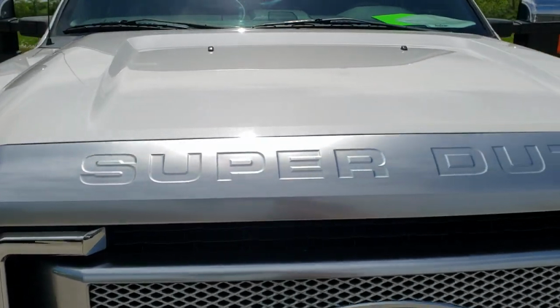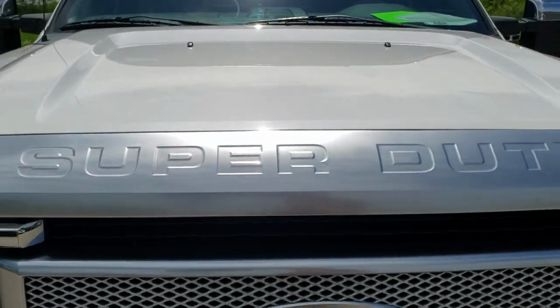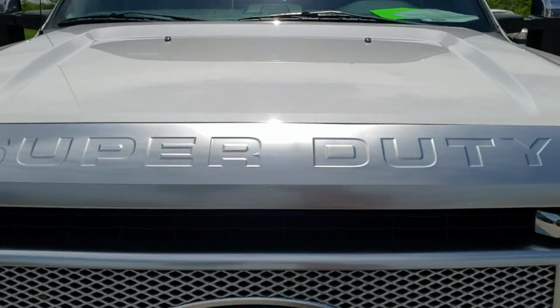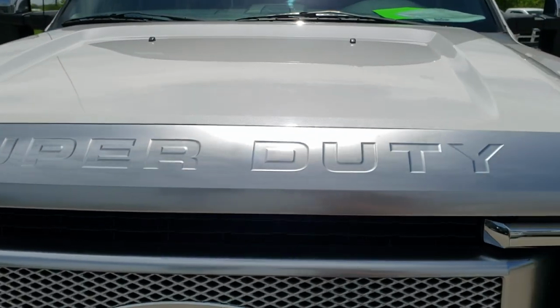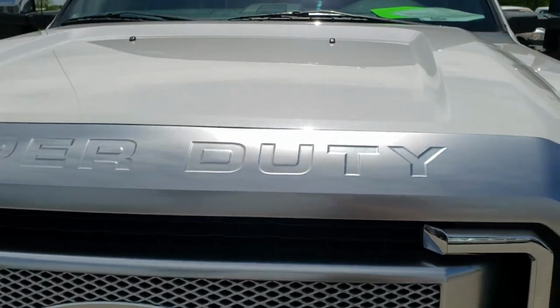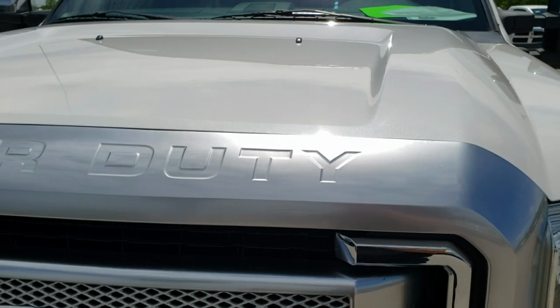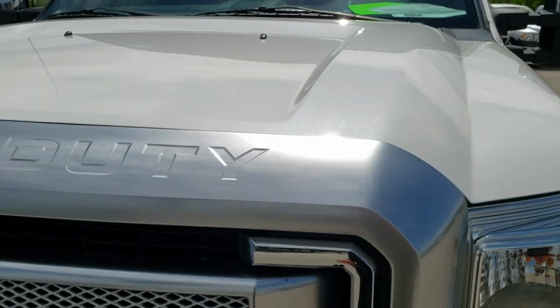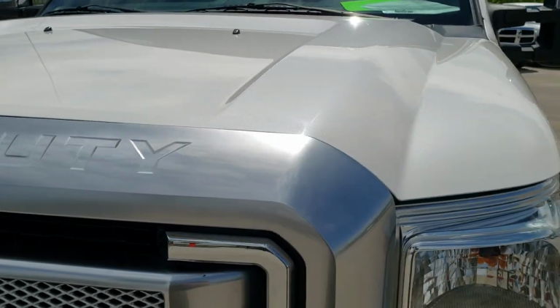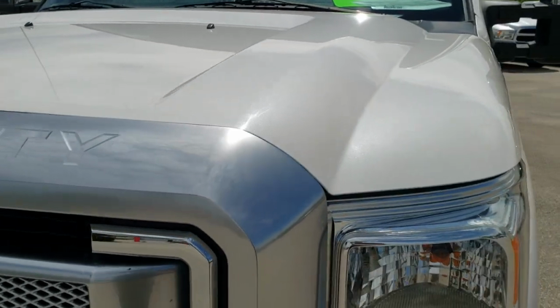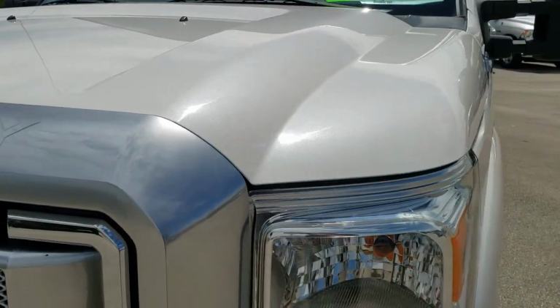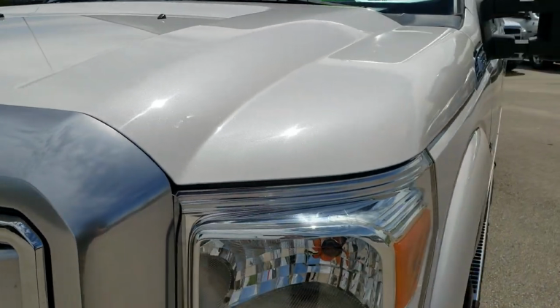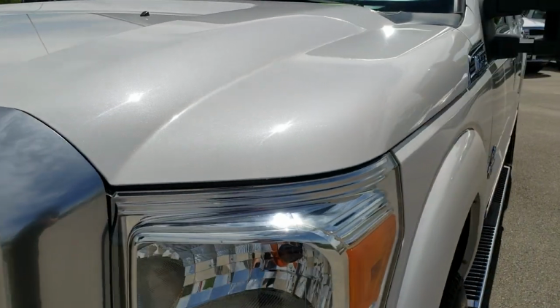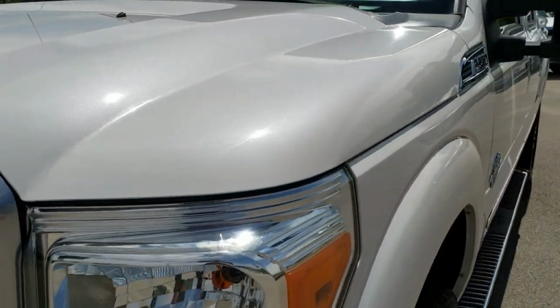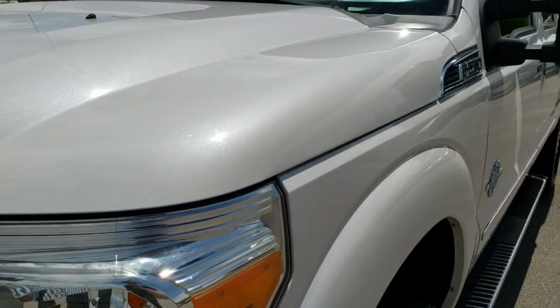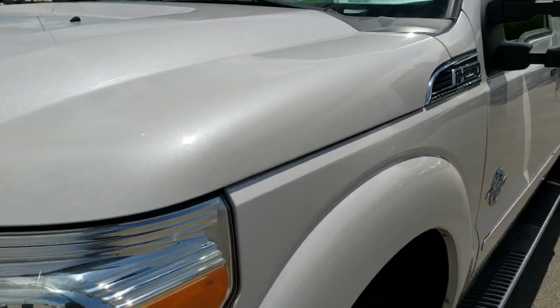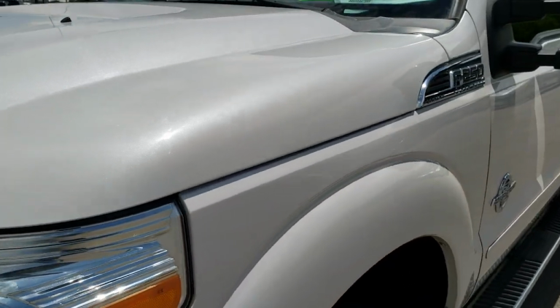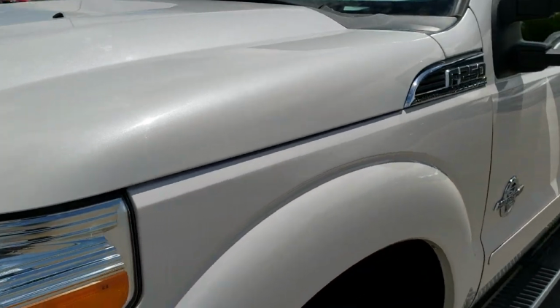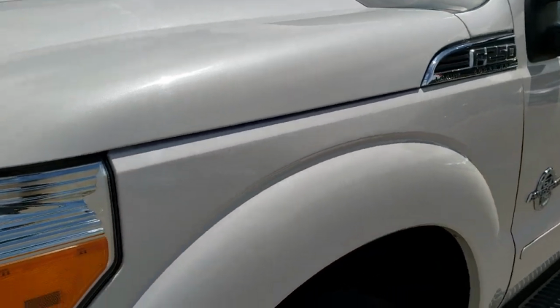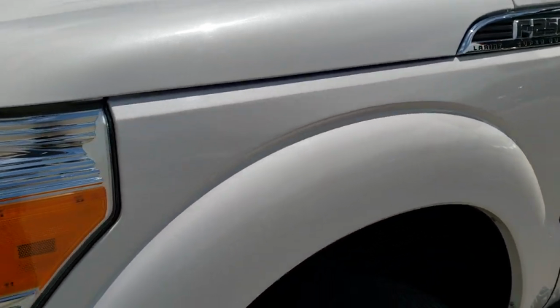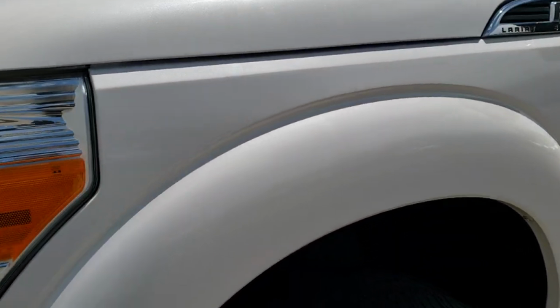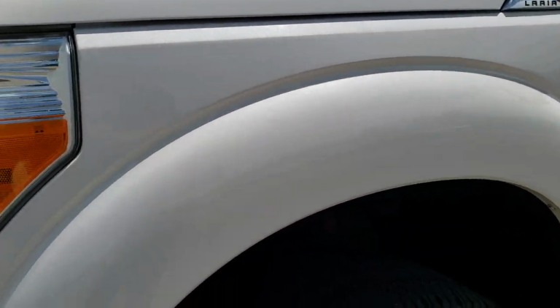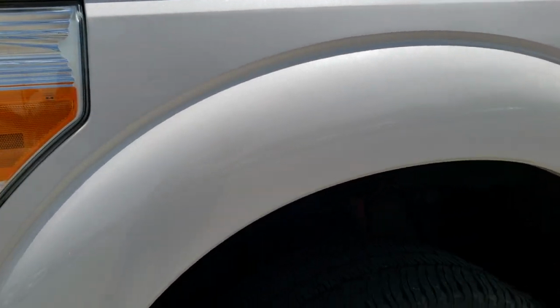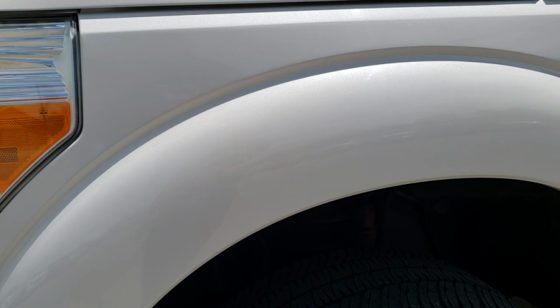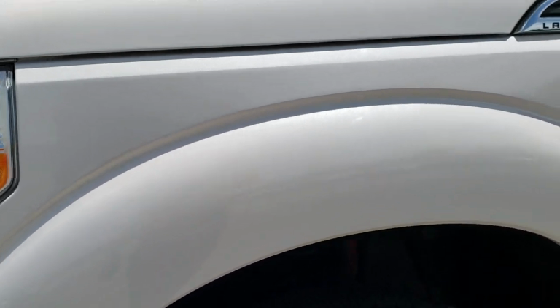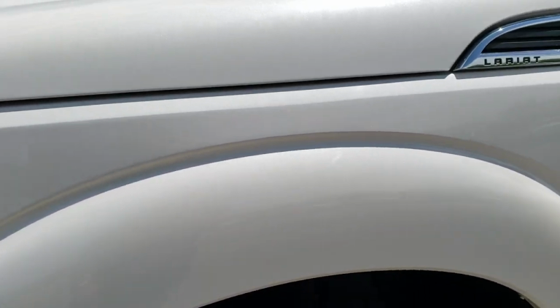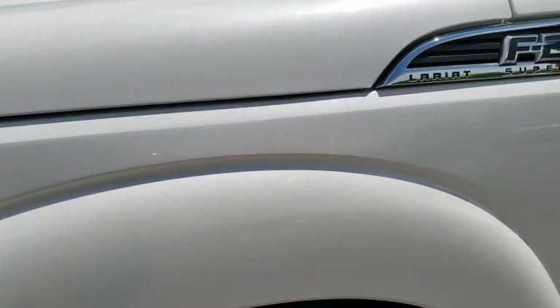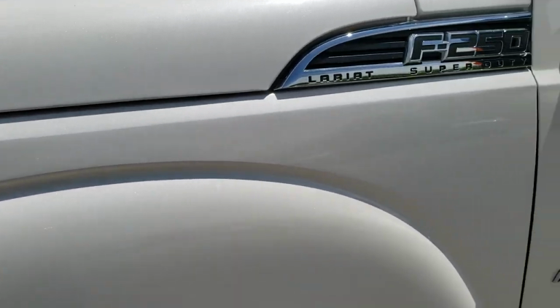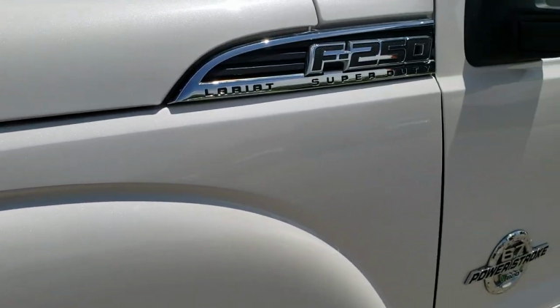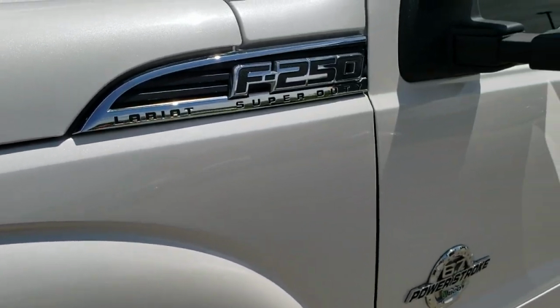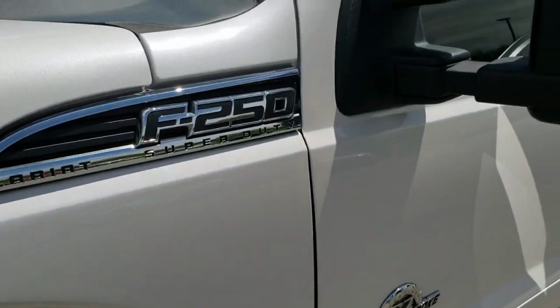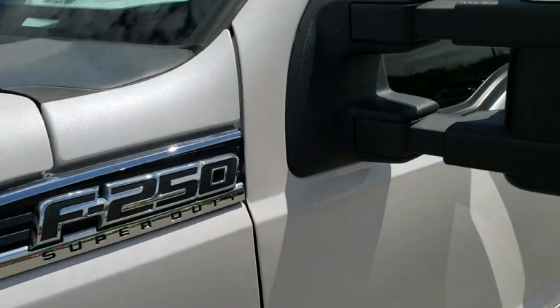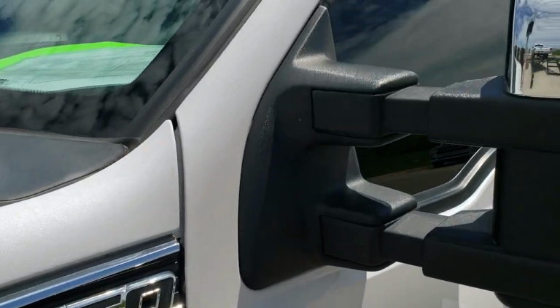From this HD video you will be able to tell that this truck is extremely clean all the way around, inside and out. White Platinum Tricot Metallic is the color.